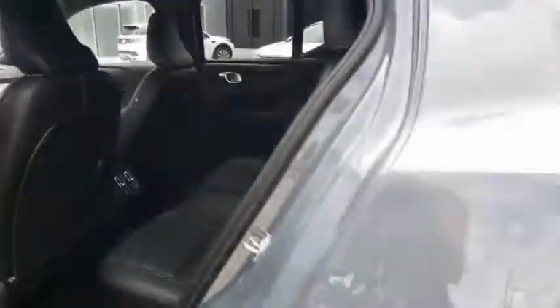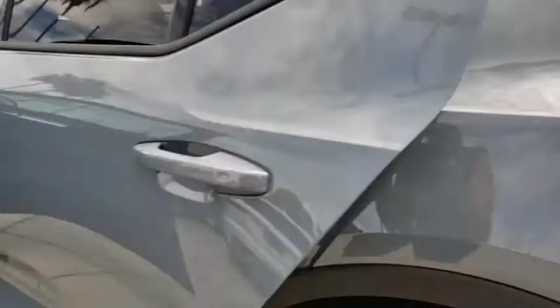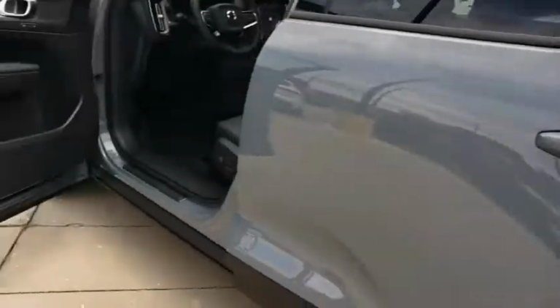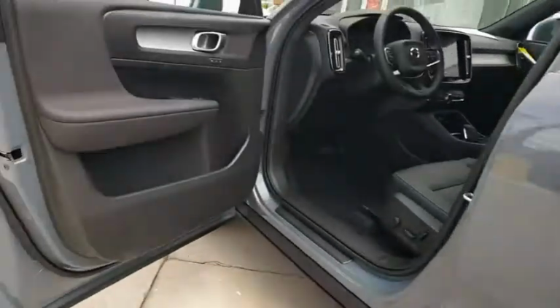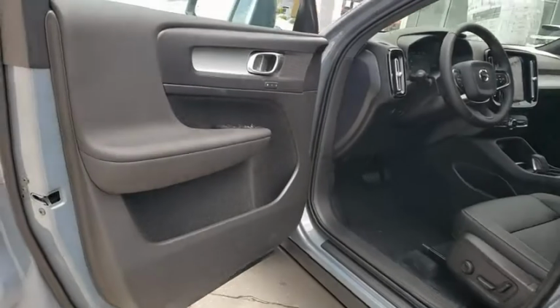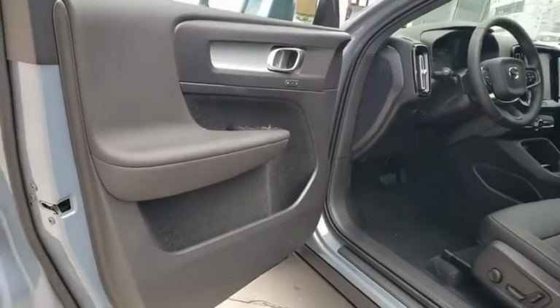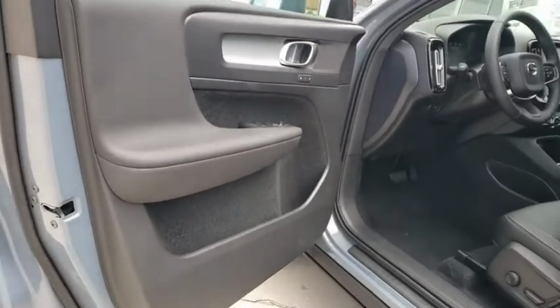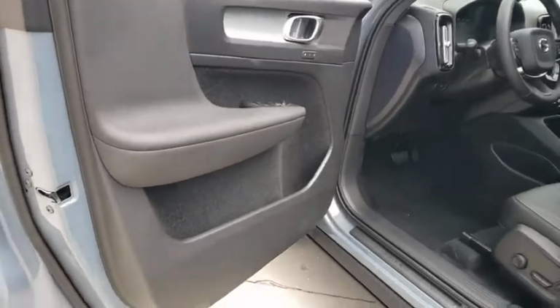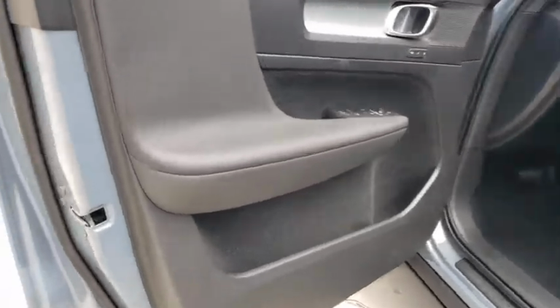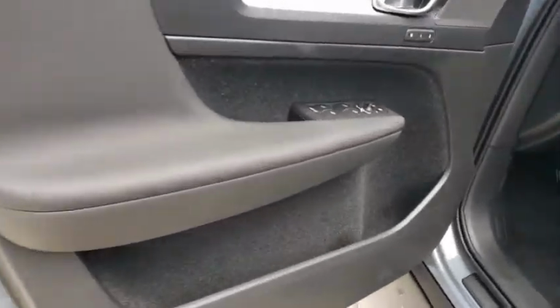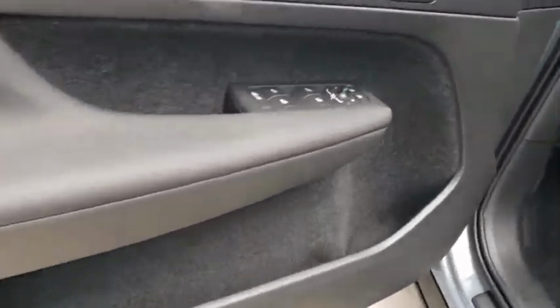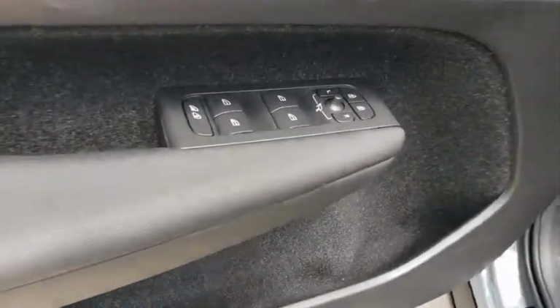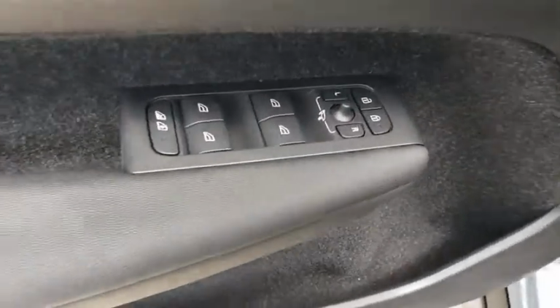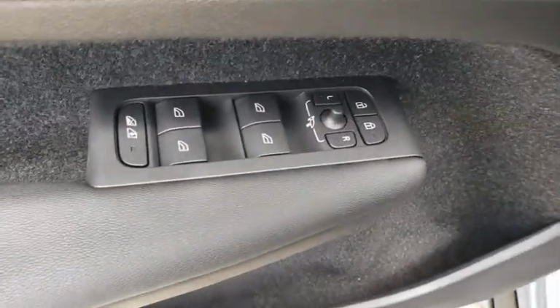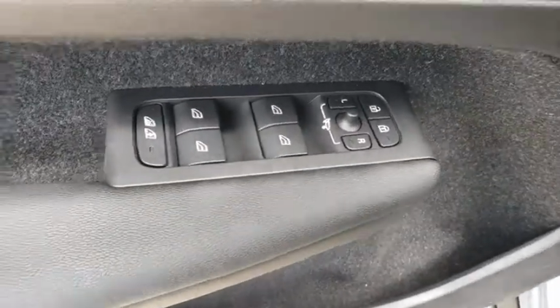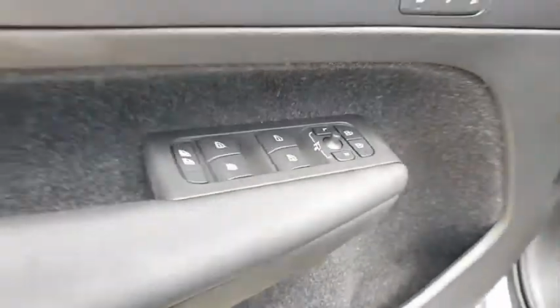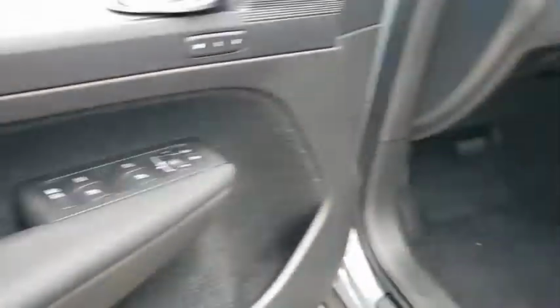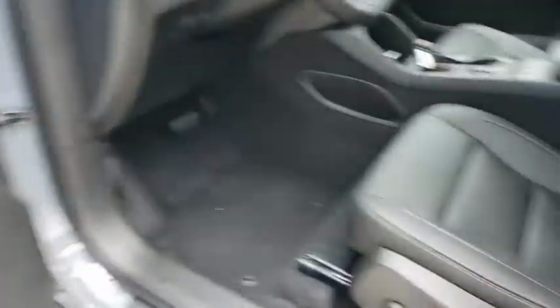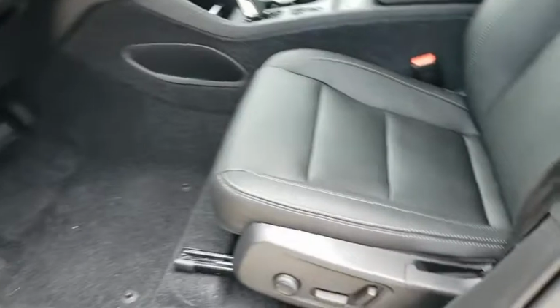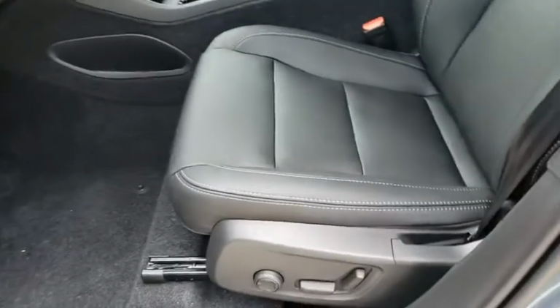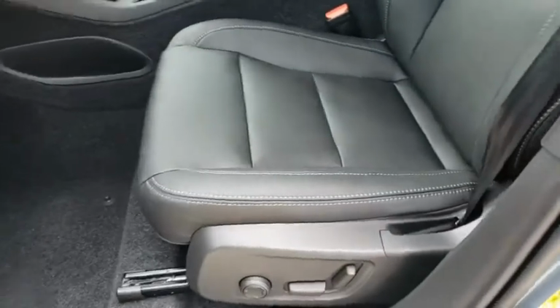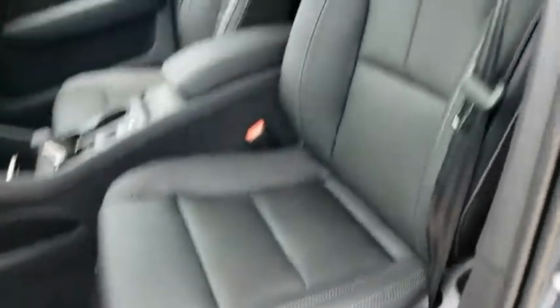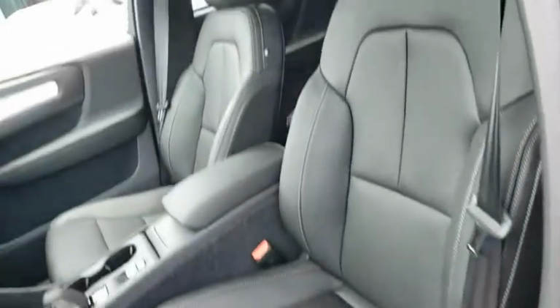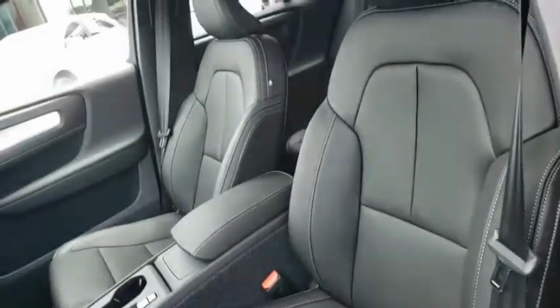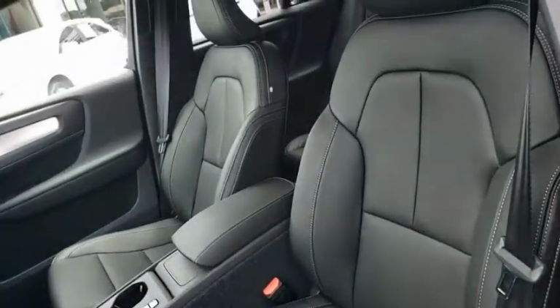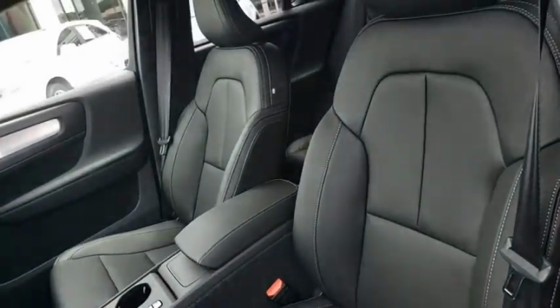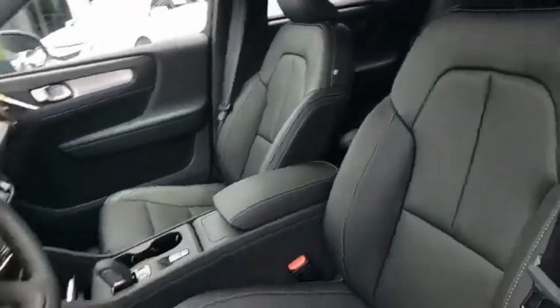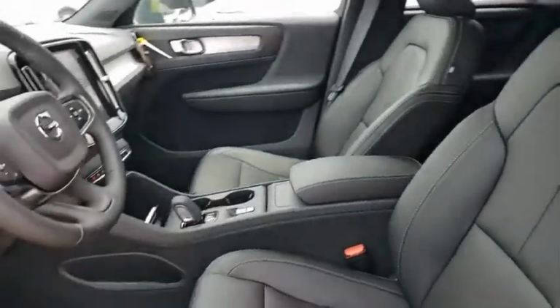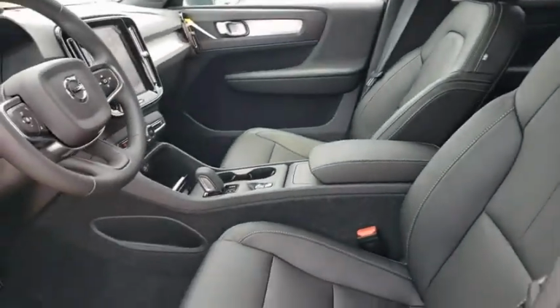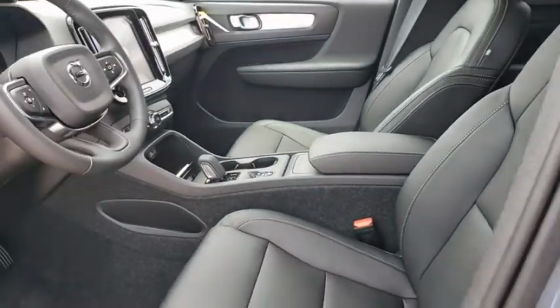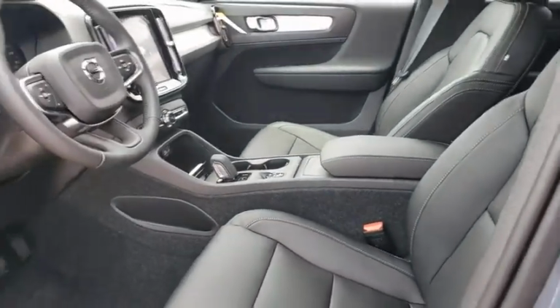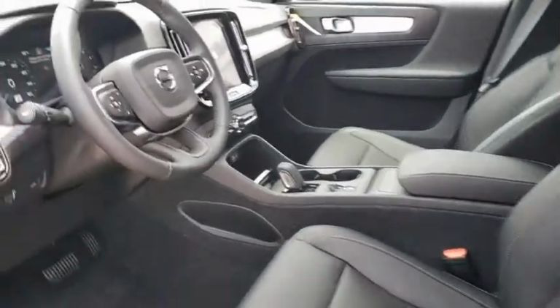Security system, electronic stability control, trip computer, rear window defroster, tachometer, panic alarm, remote keyless entry, brake assist, power driver's seat, rear window wiper.